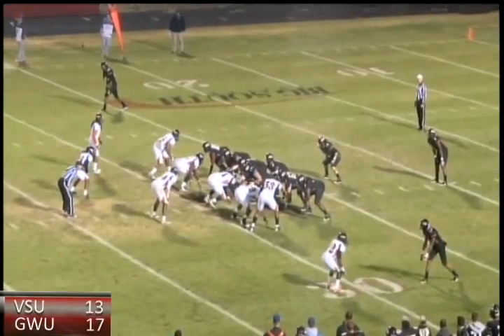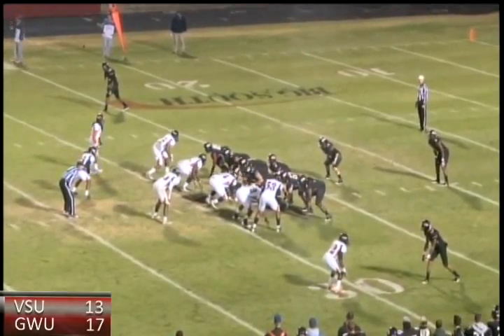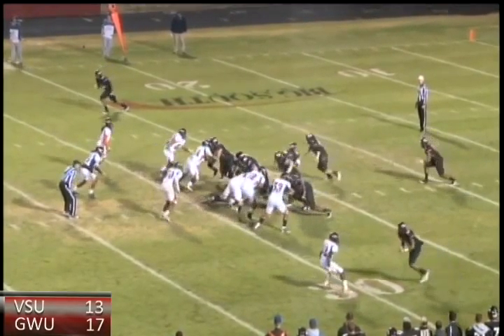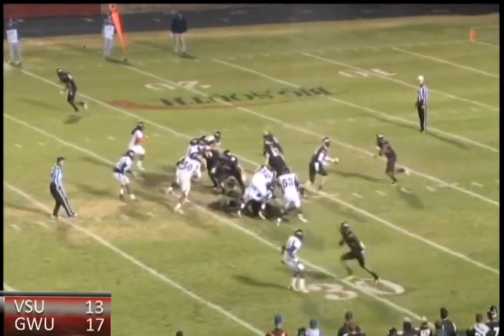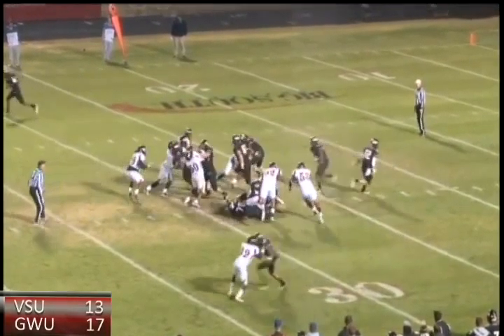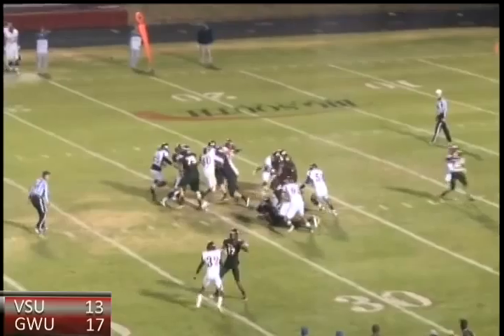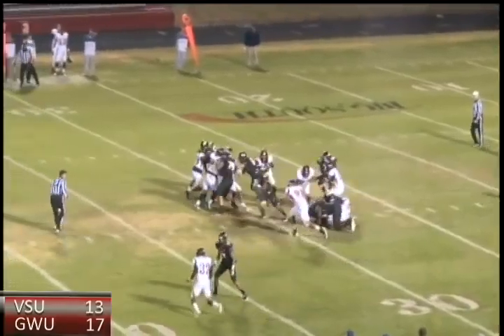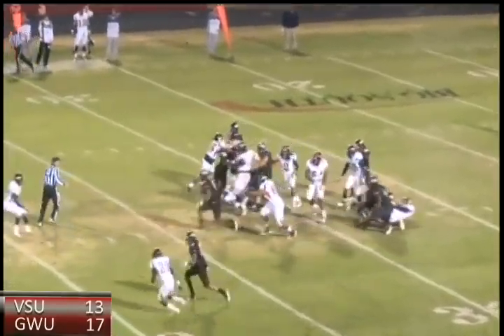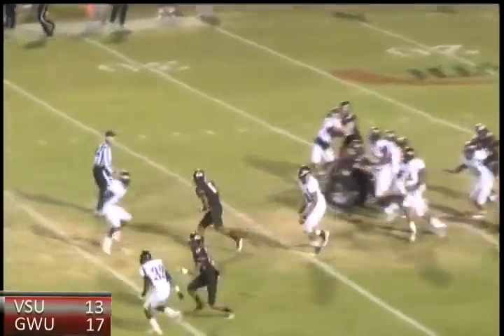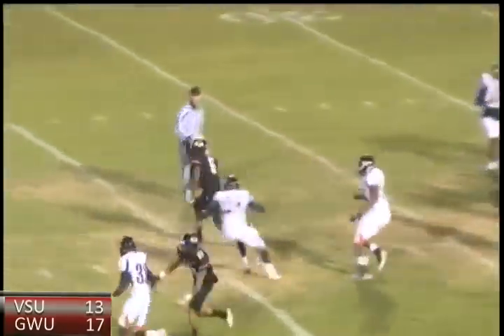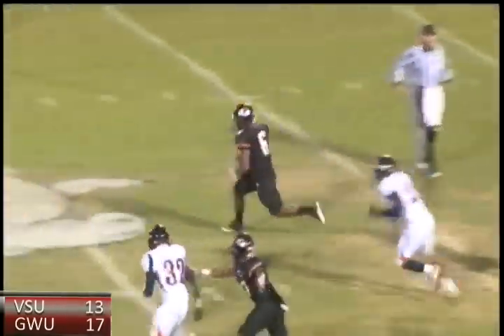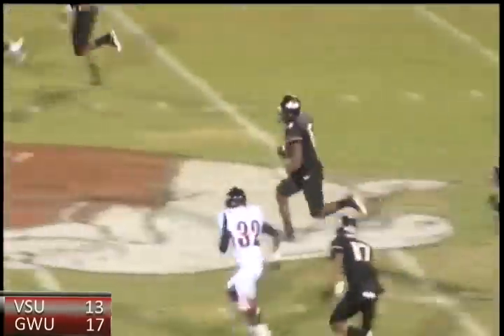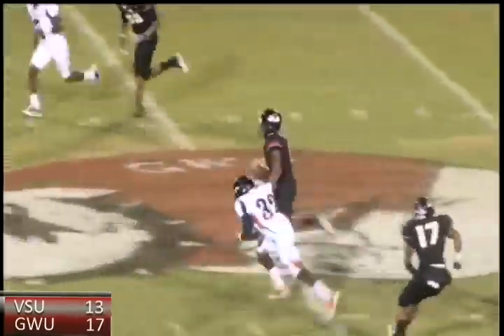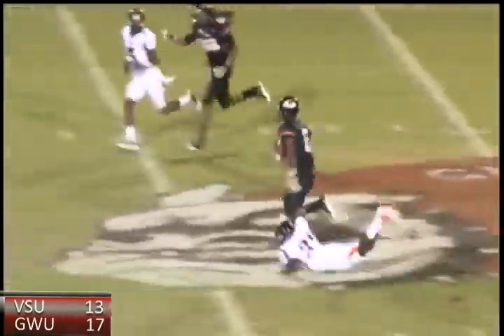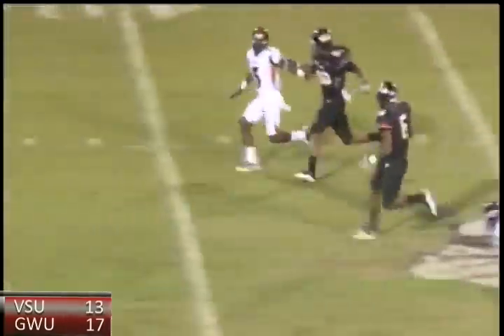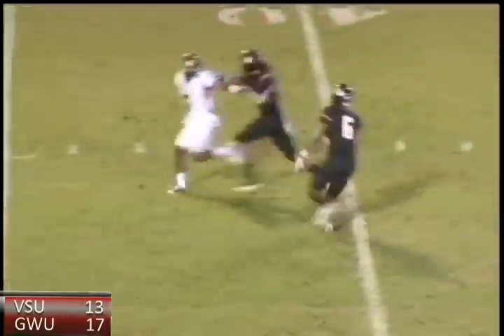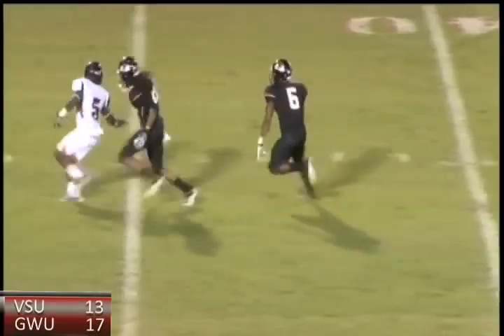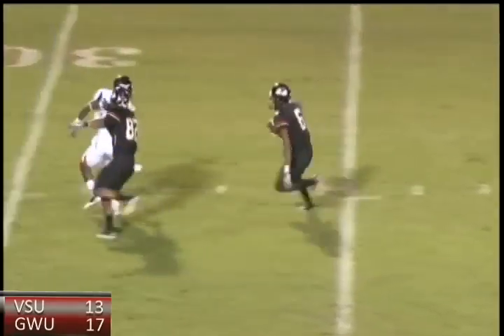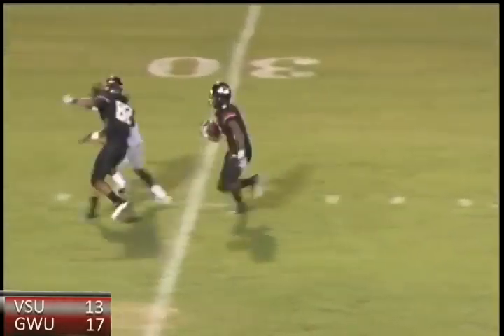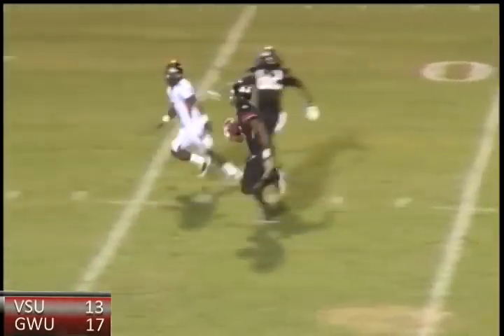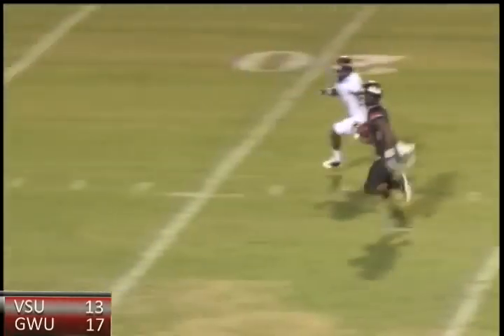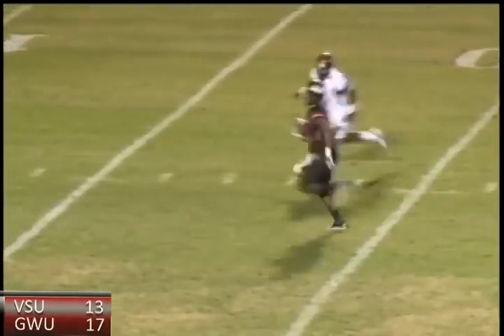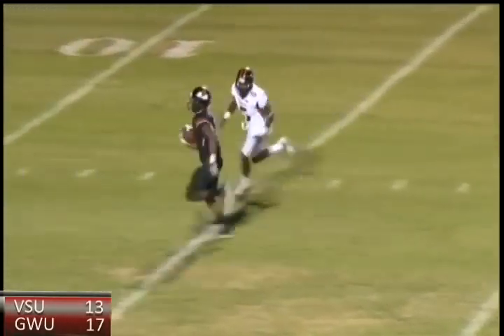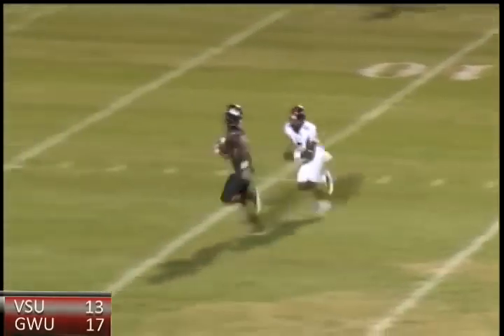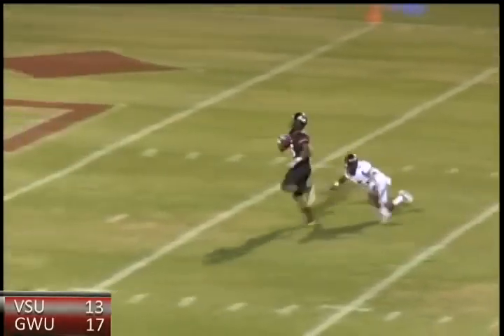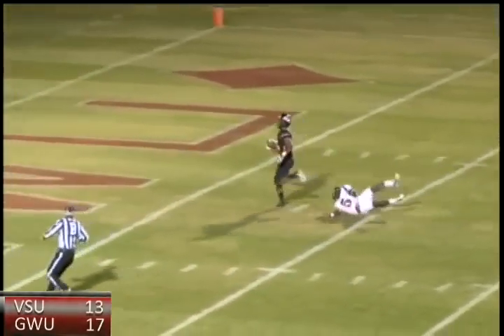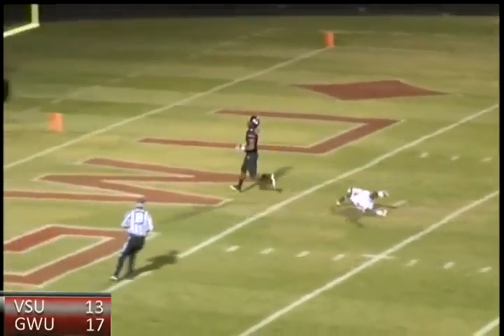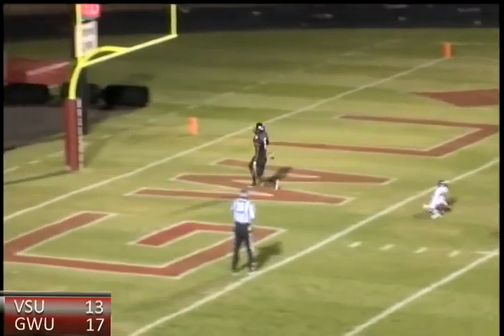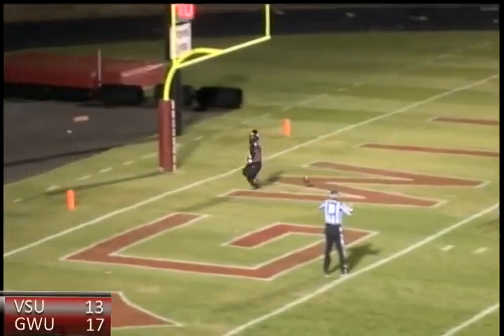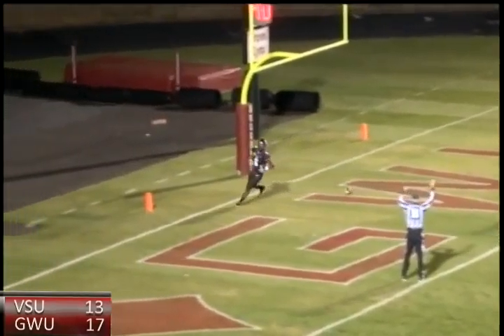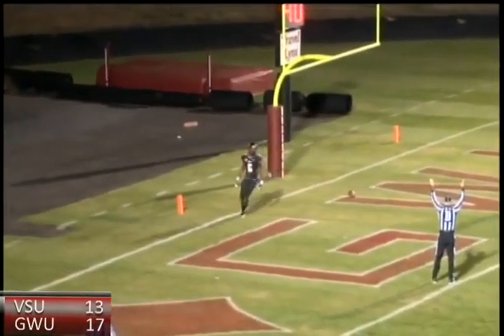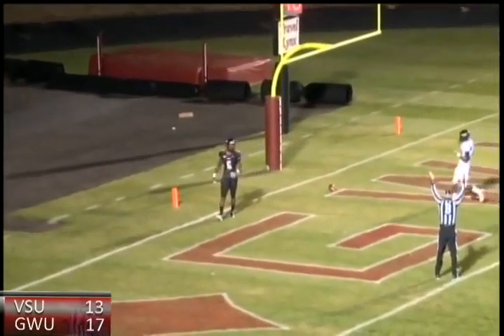Third down and one, under center, Browning gets a snap, turns, hands off — gaping hole right up the middle. Has the first down and more, cuts inside to the 50, sidesteps another tackler to the 35, one man to beat — Lyndon Leslie throws a block up the field — little to the five, and he's into the end zone. Touchdown, Gardner Webb!